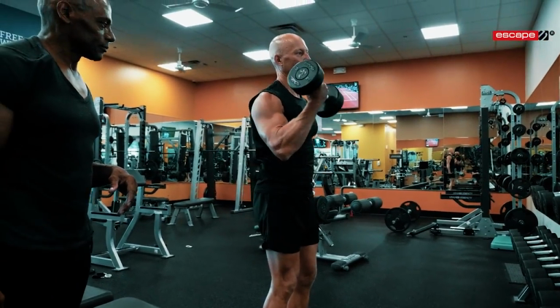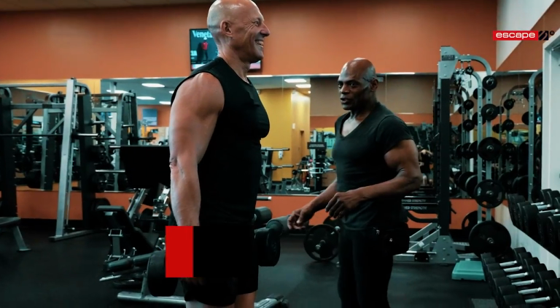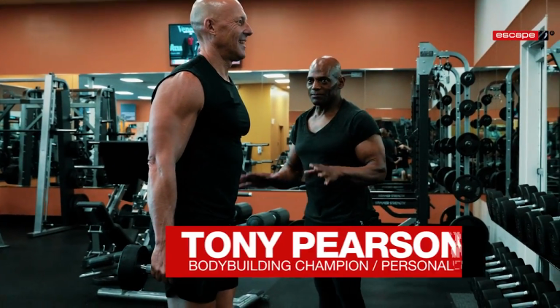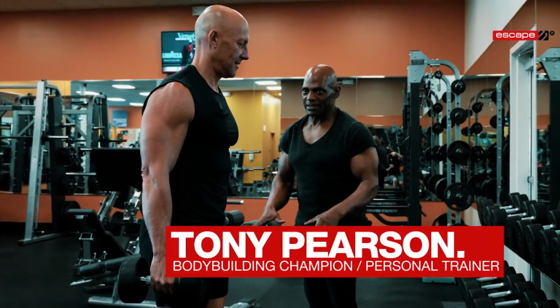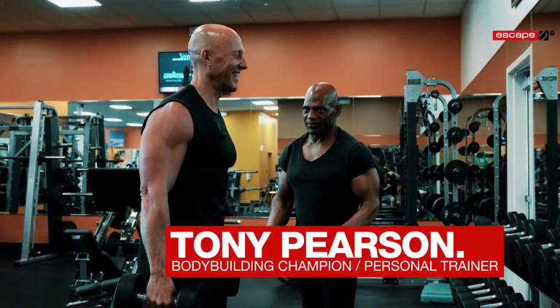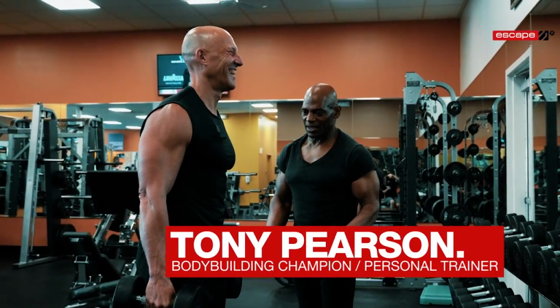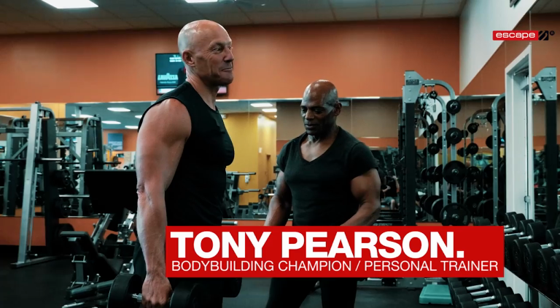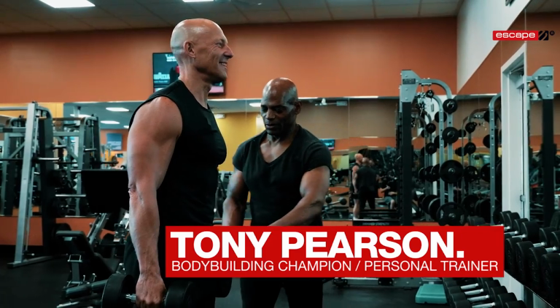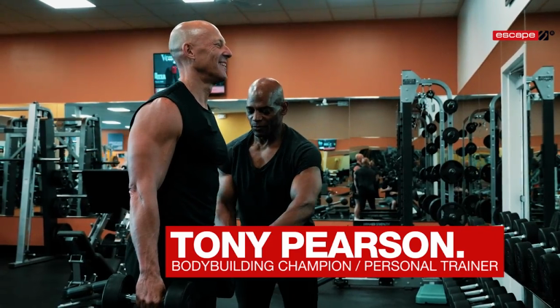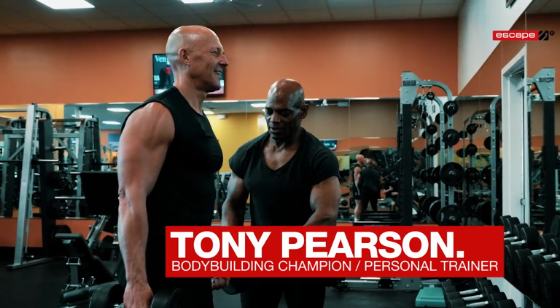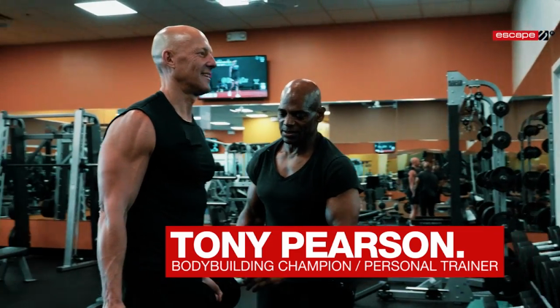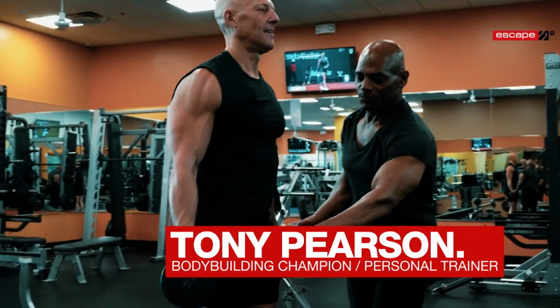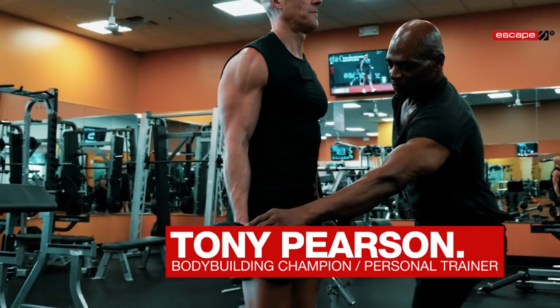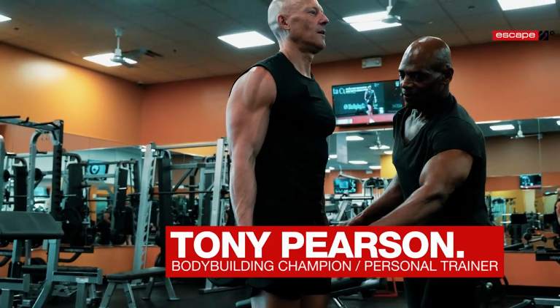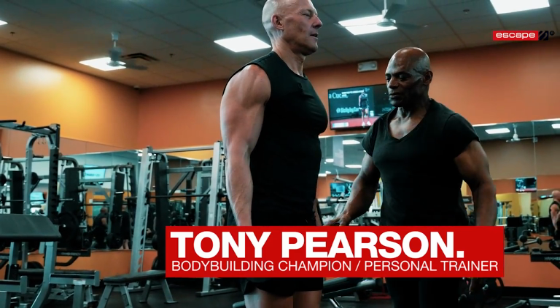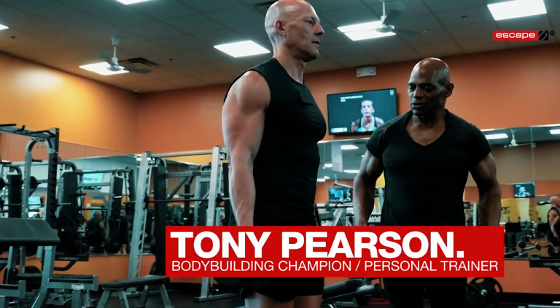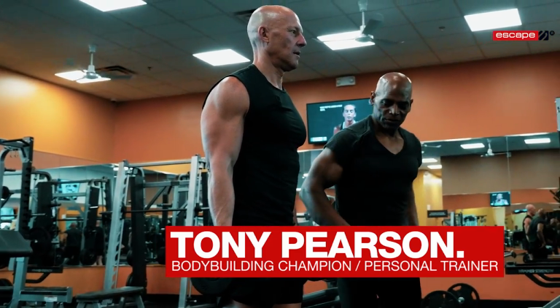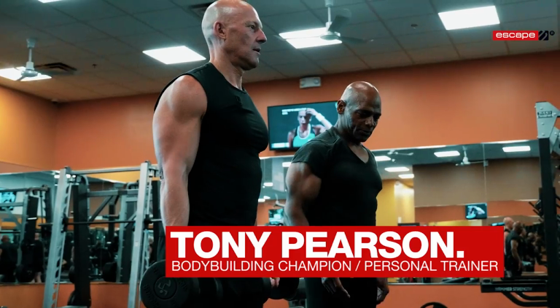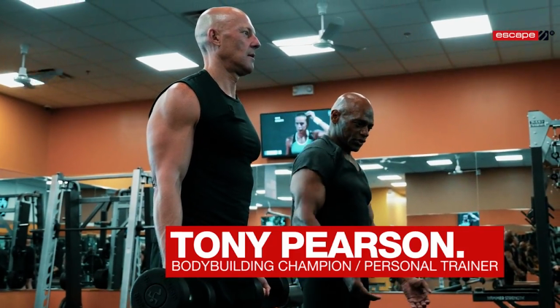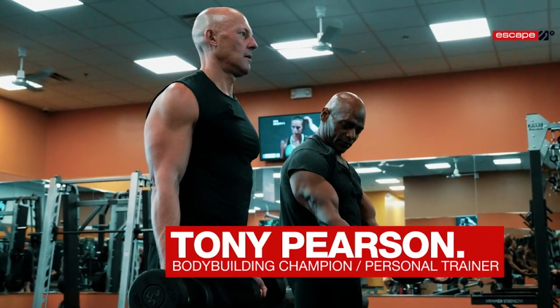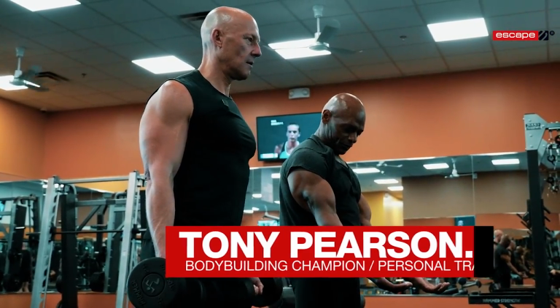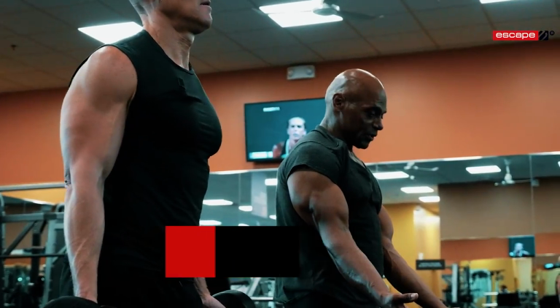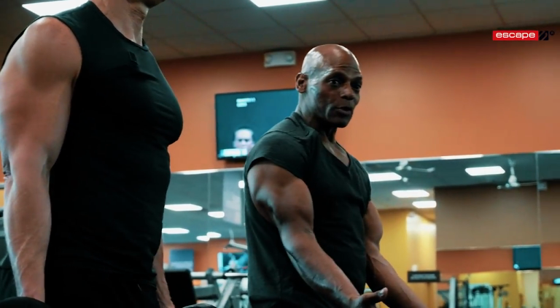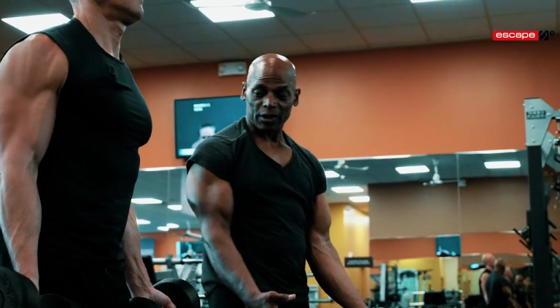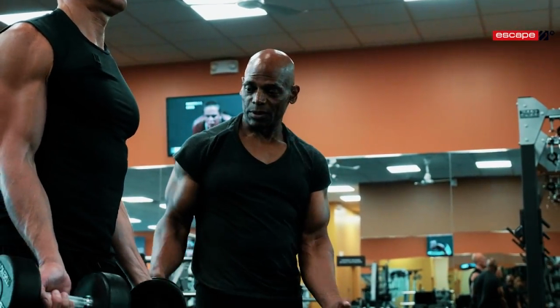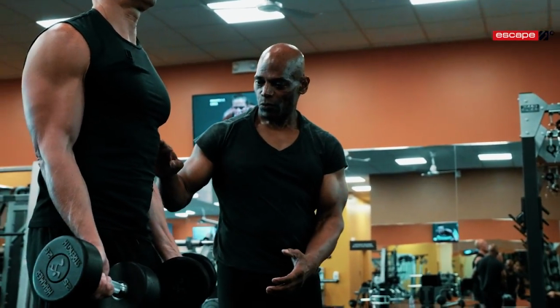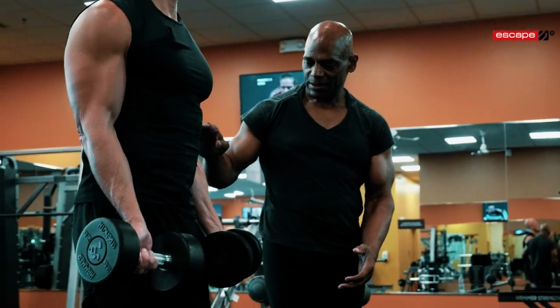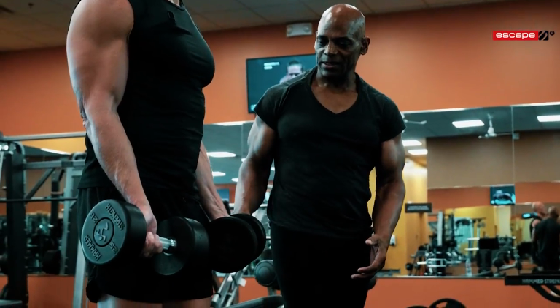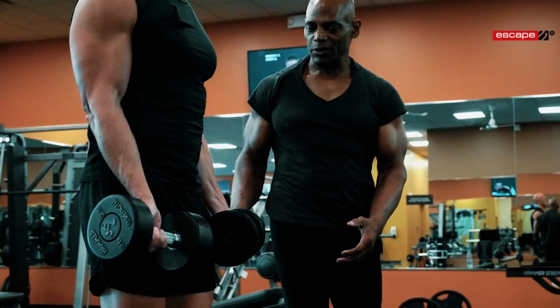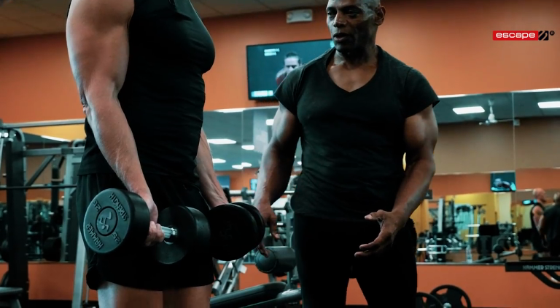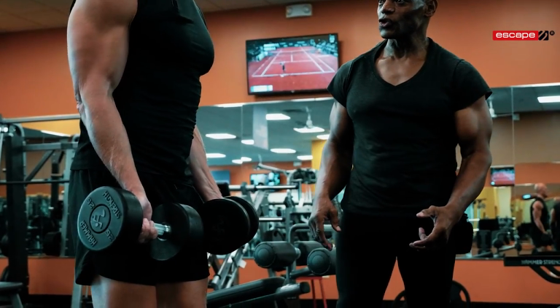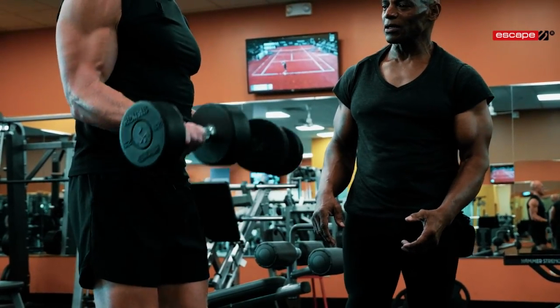I'm going to change your form completely. You're going to turn it like this. The first thing I want you to do is position yourself with your elbows in front of you. They're going to stay there. Now curl it all the way up to your chin and lift.